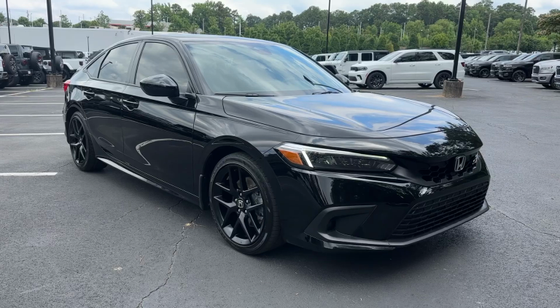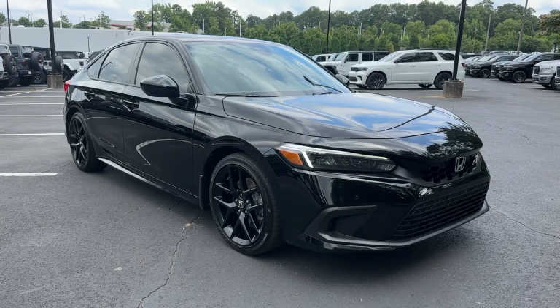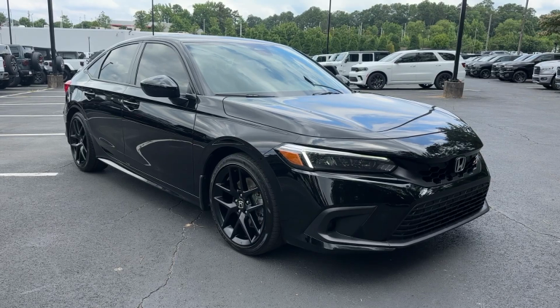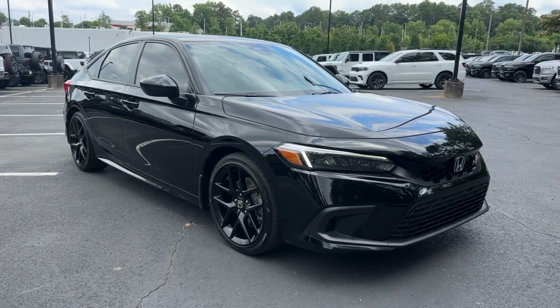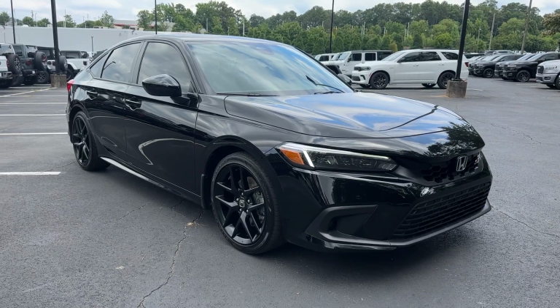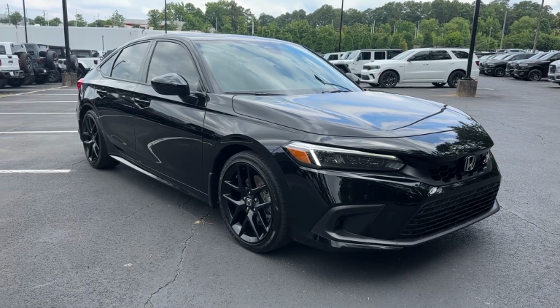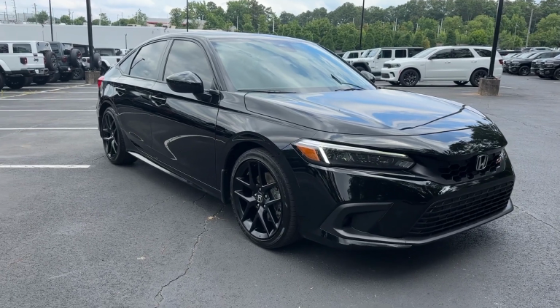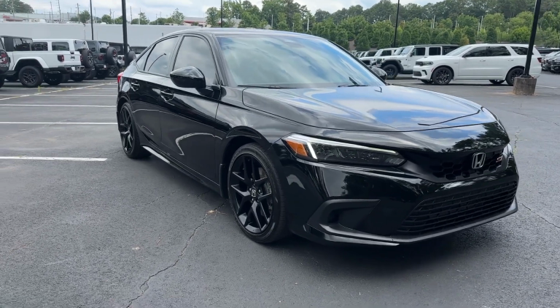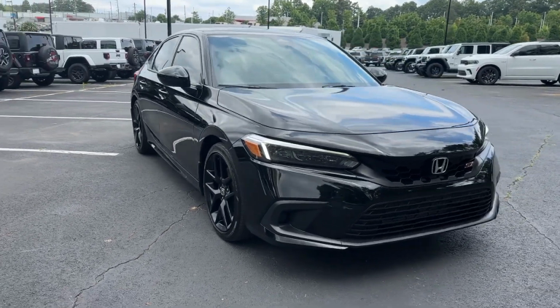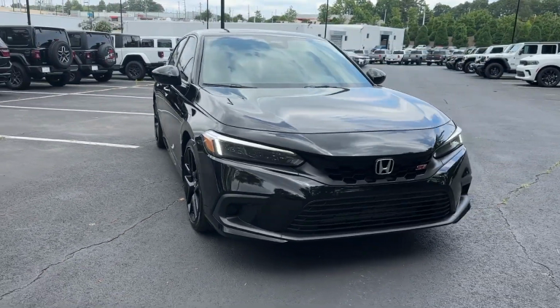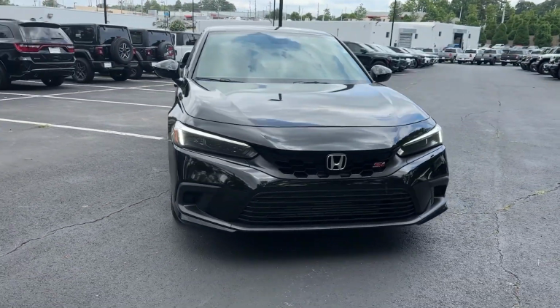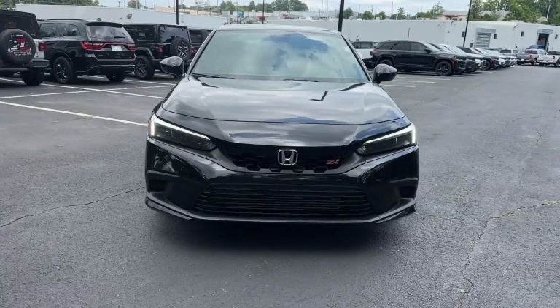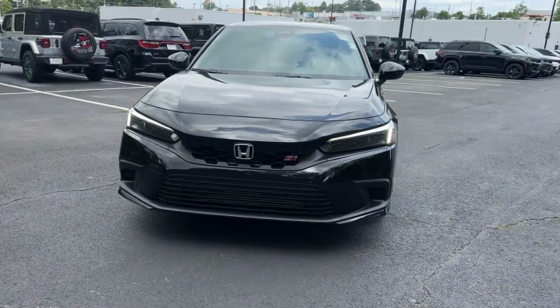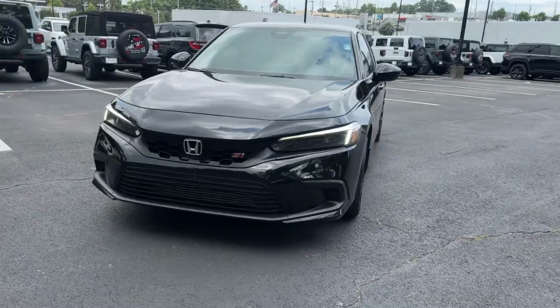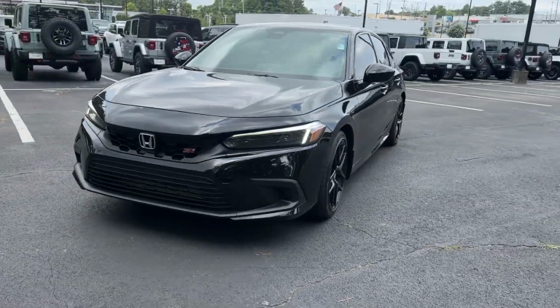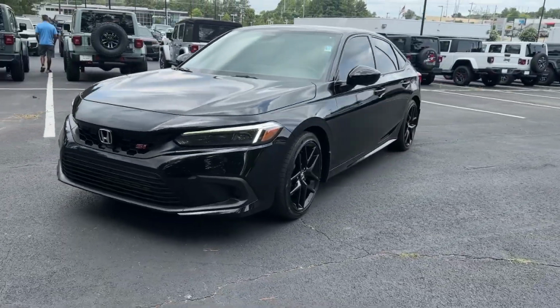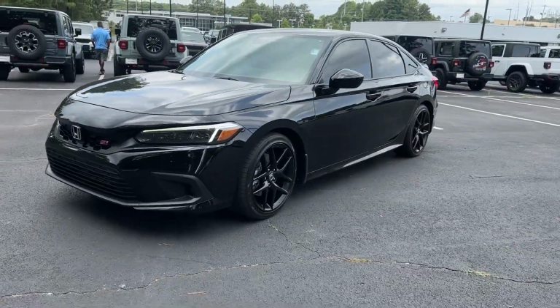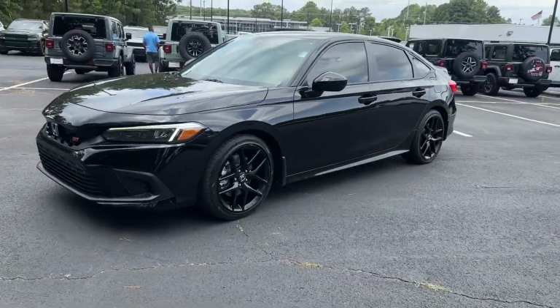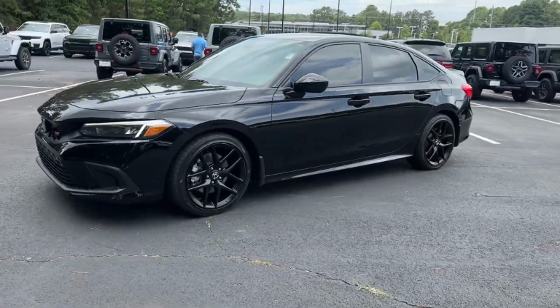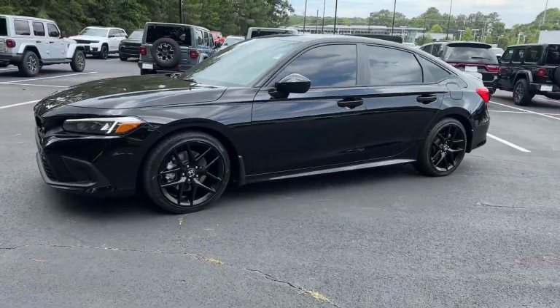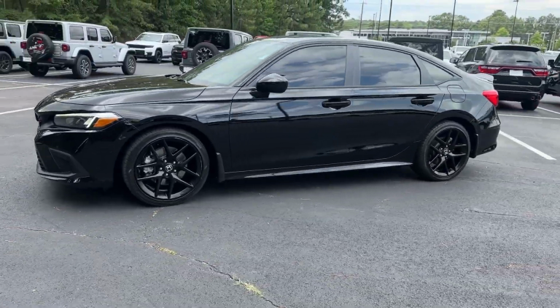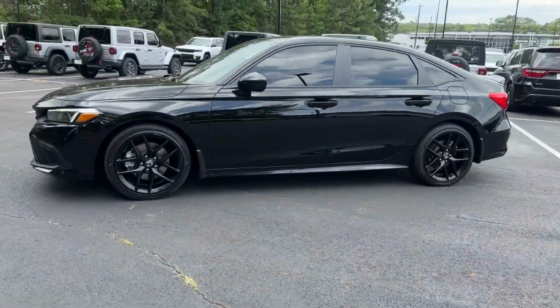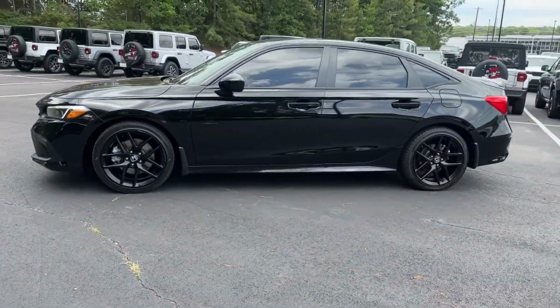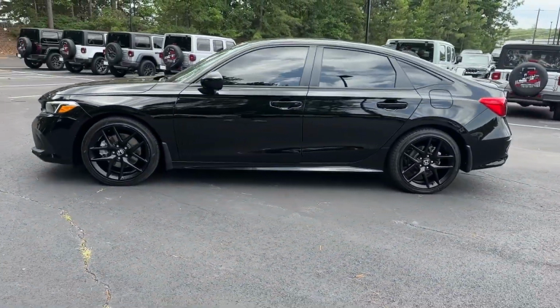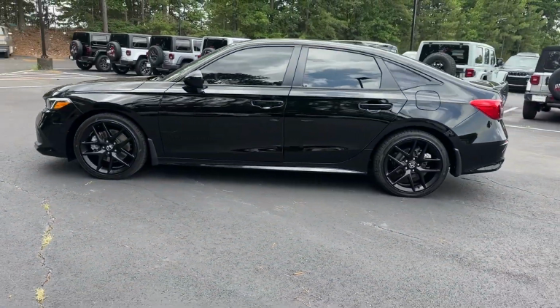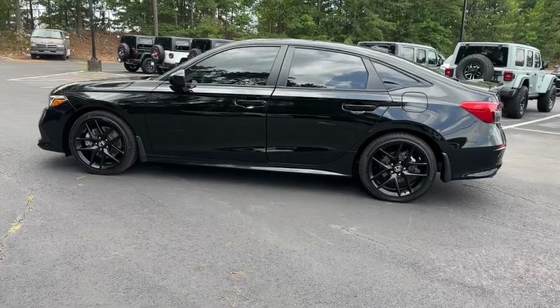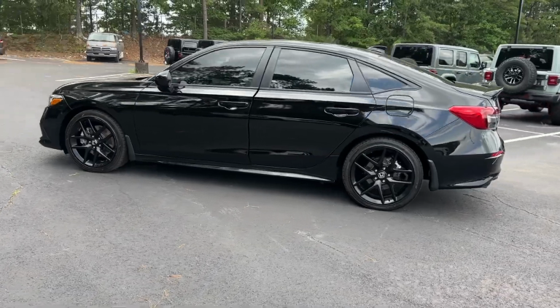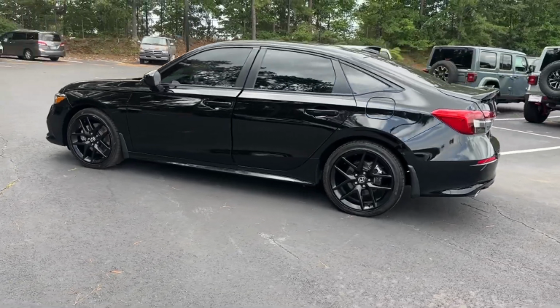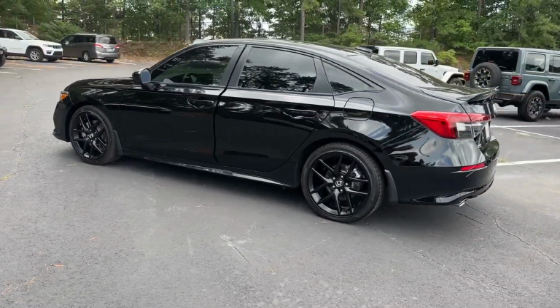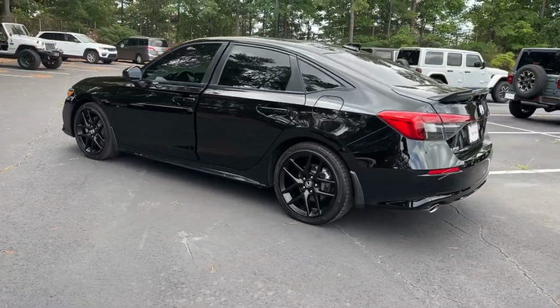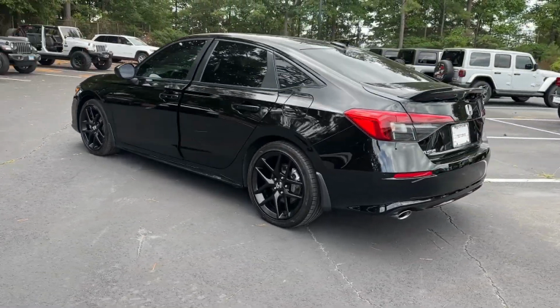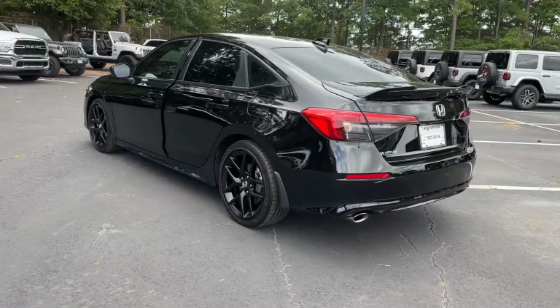Introducing the 2022 Honda Civic SI. With less than 35,000 miles on the odometer, this vehicle stands out from the rest. Immerse yourself in race-inspired design in this gutsy Civic SI.